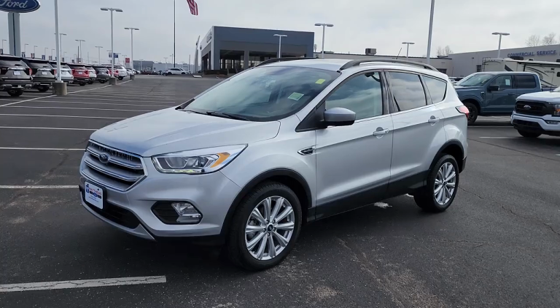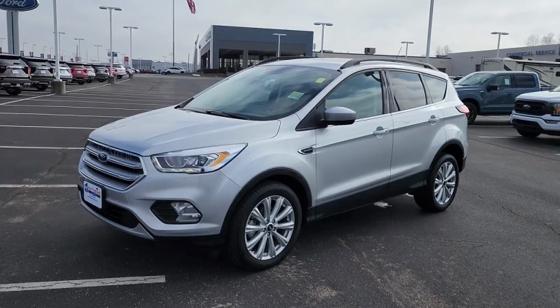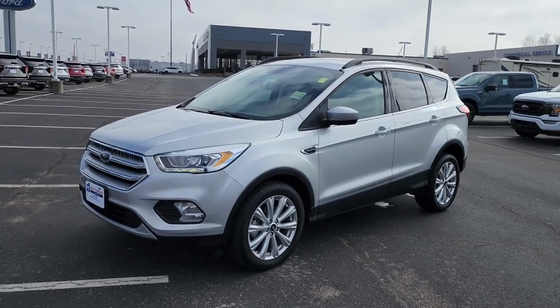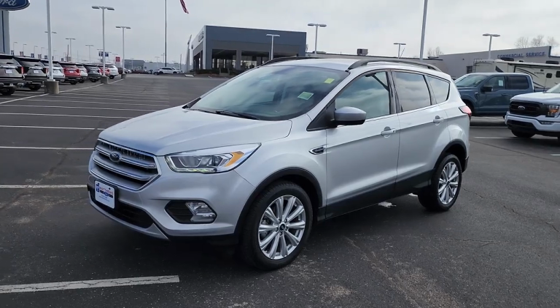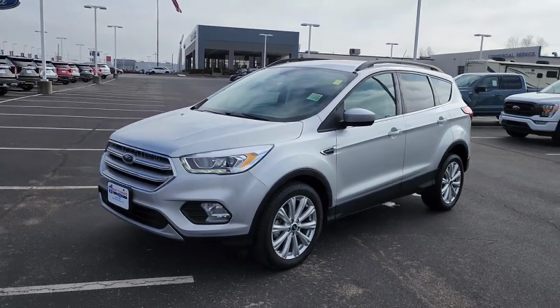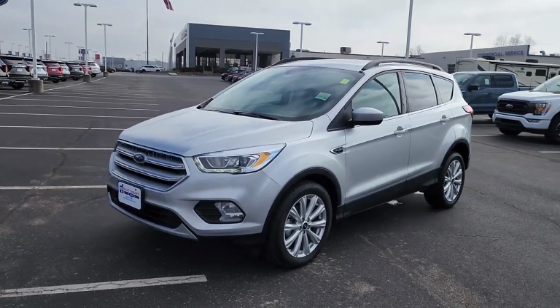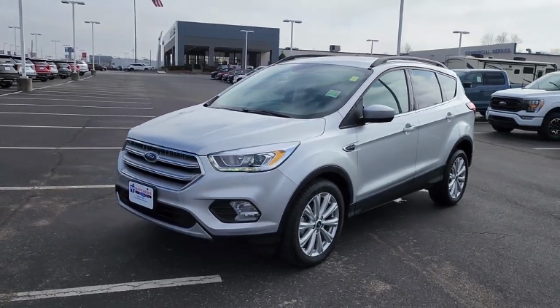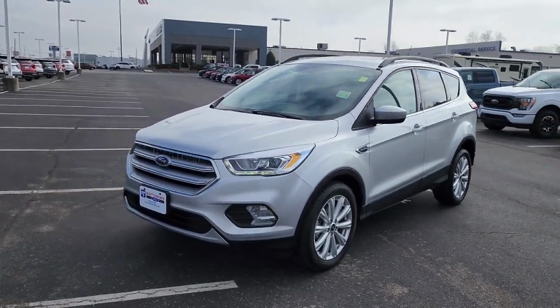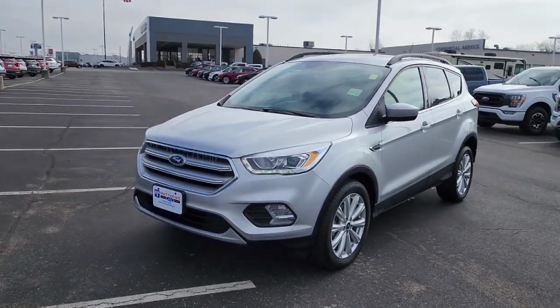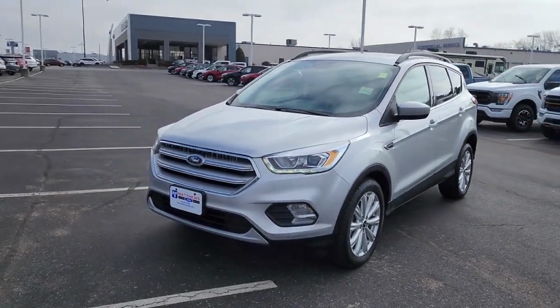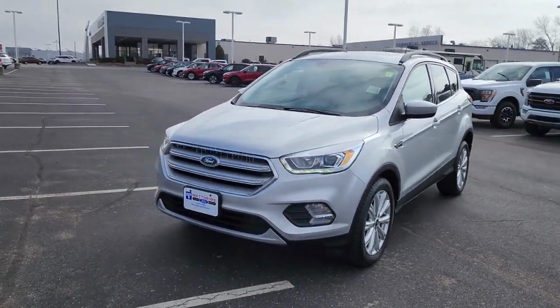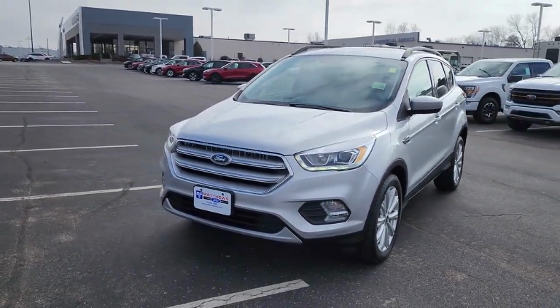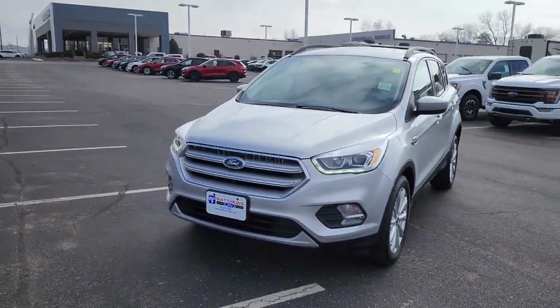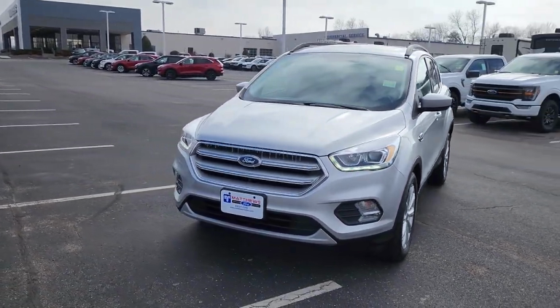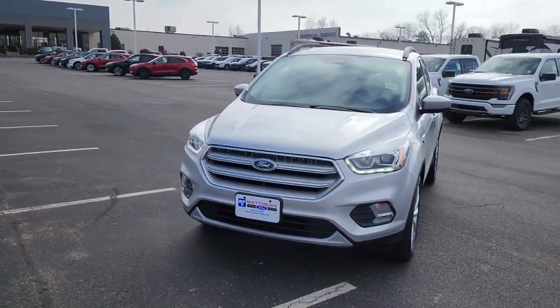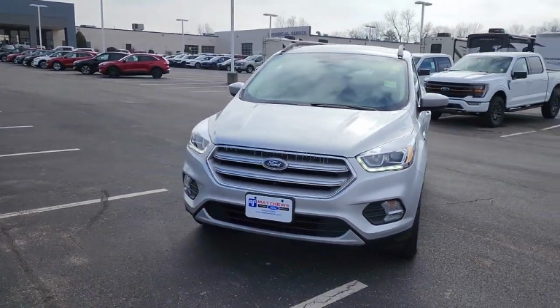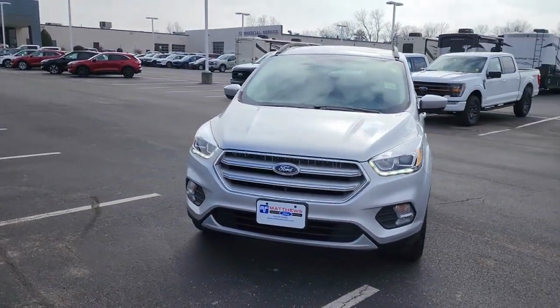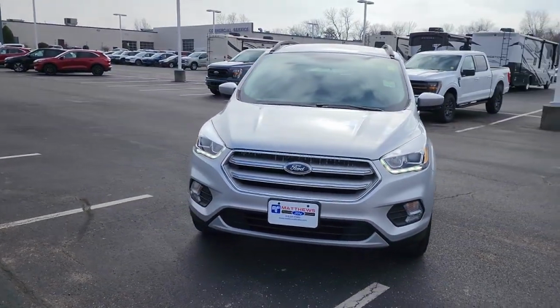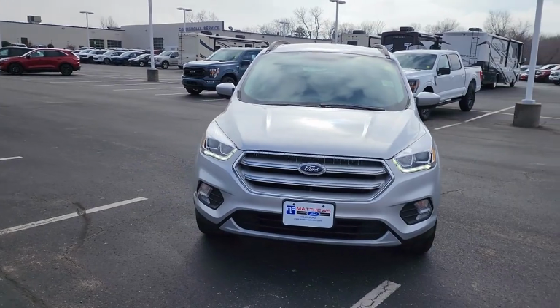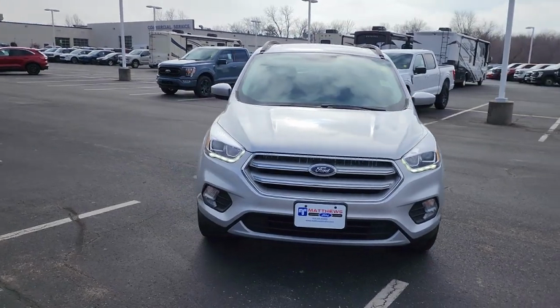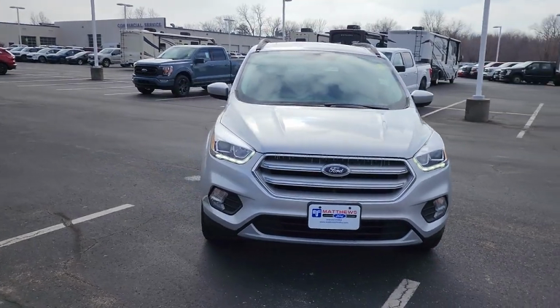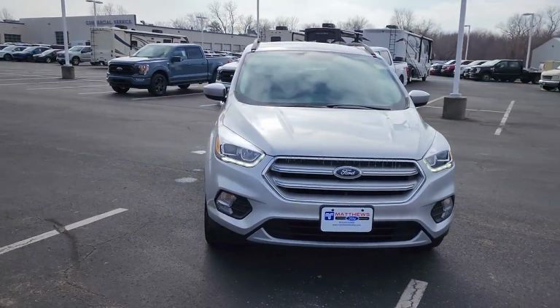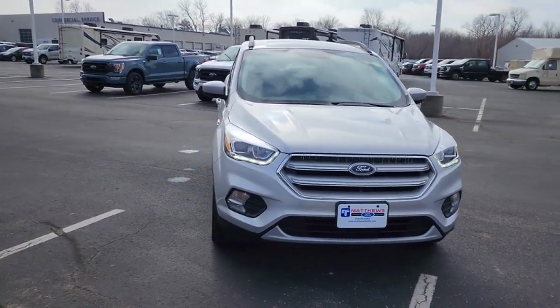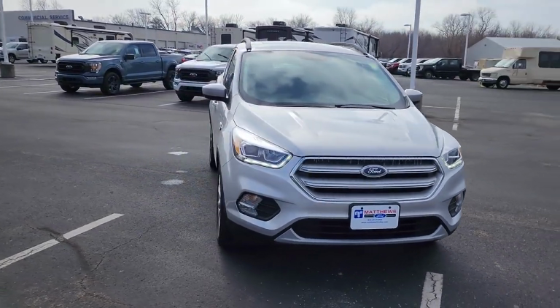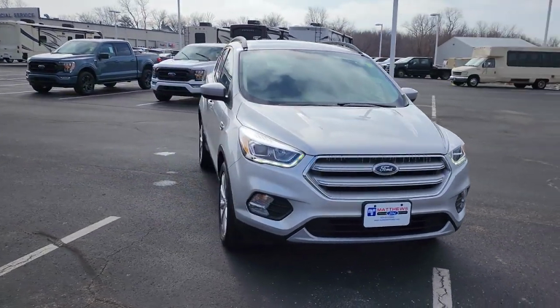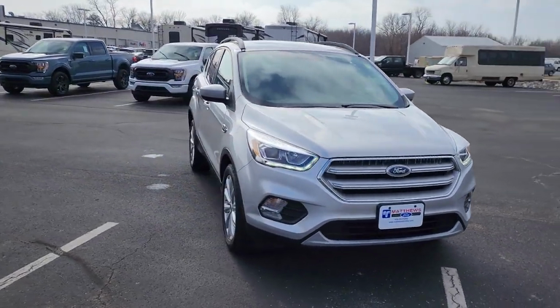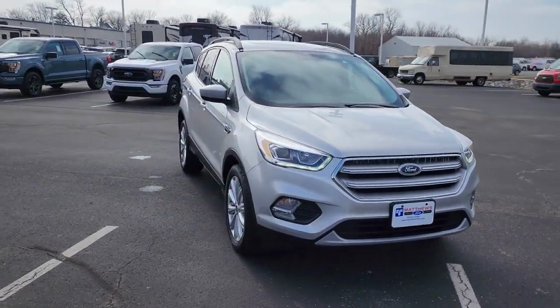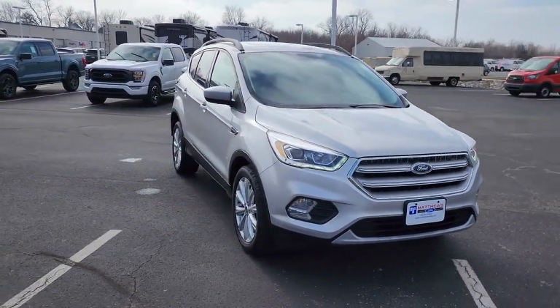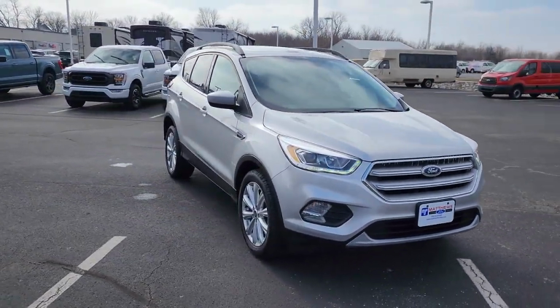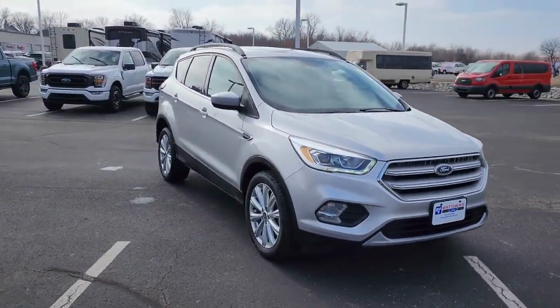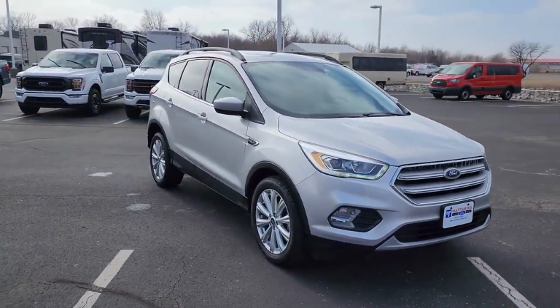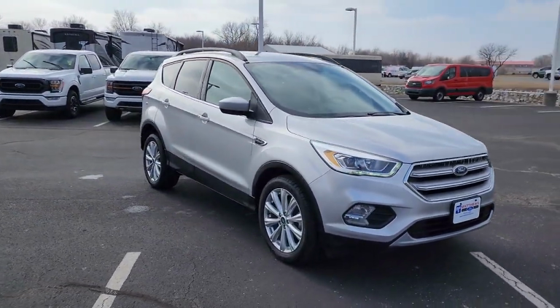Here is a wonderful 2019 Ford Escape. With less than 30,000 miles on the odometer, this vehicle stands out from the rest.